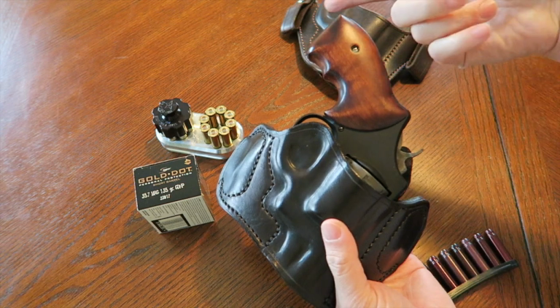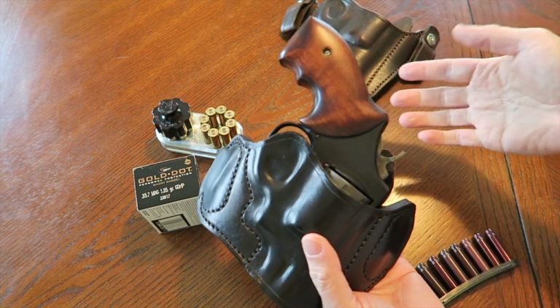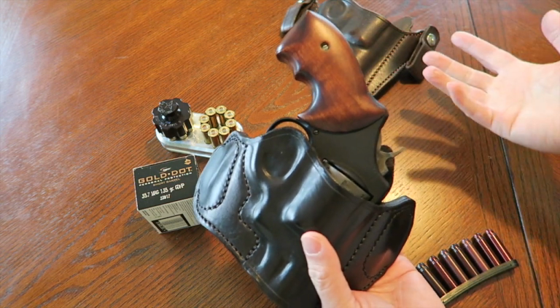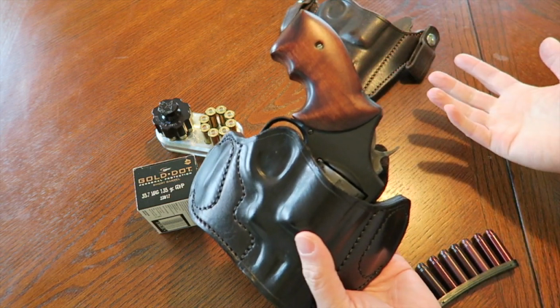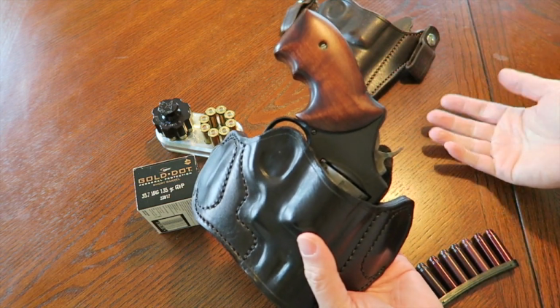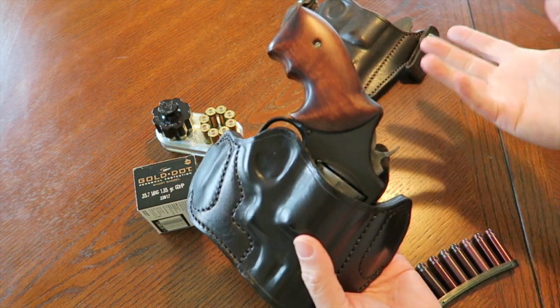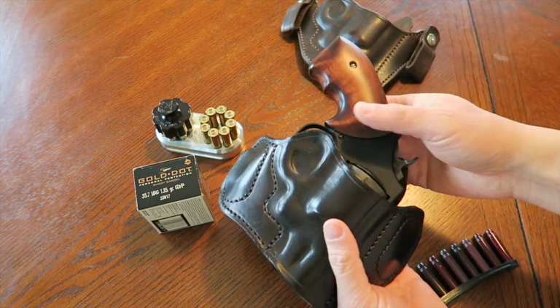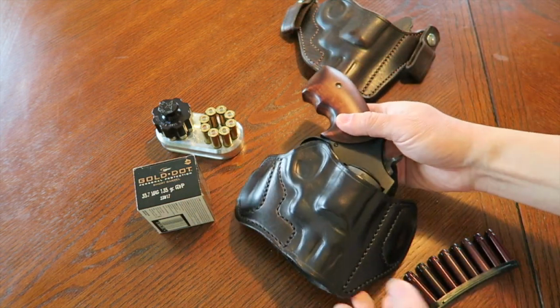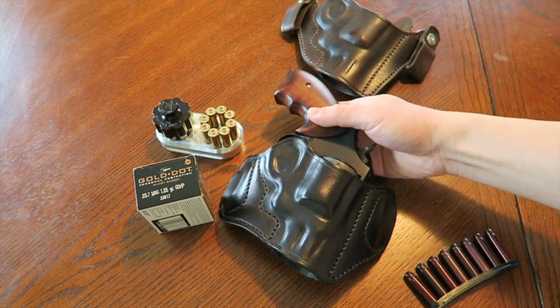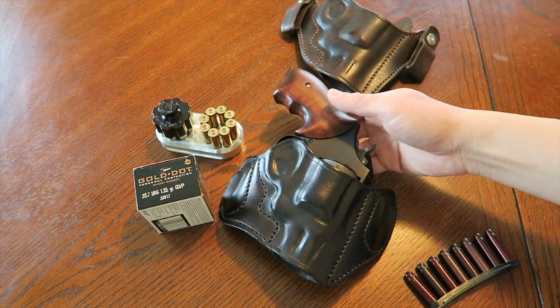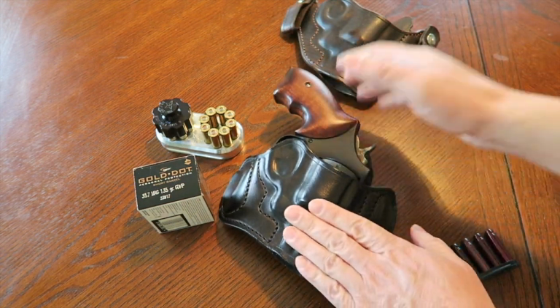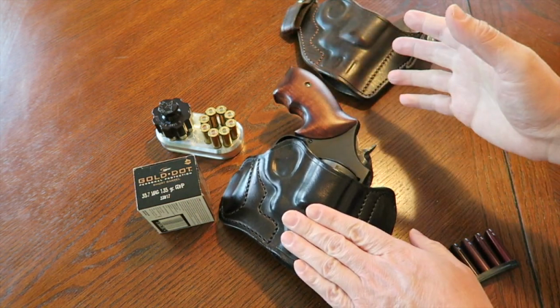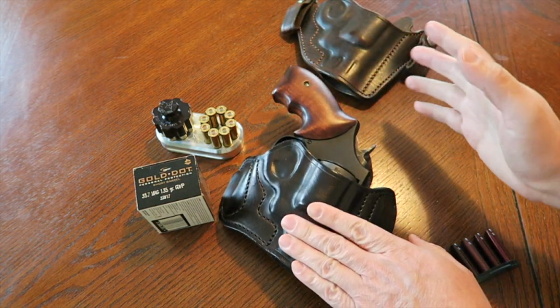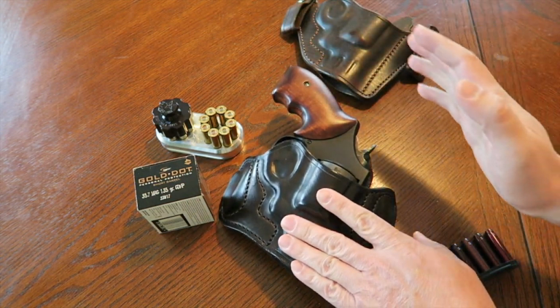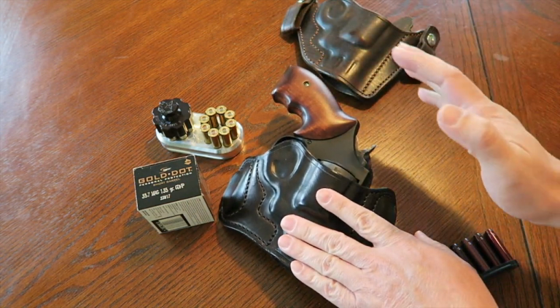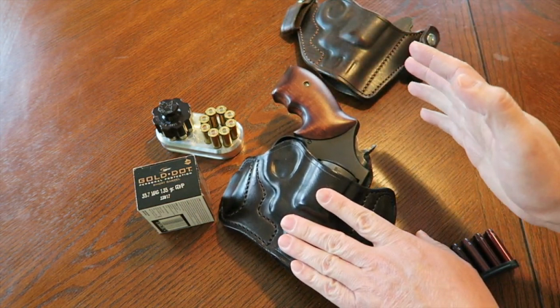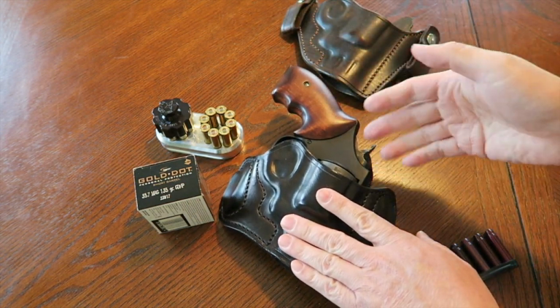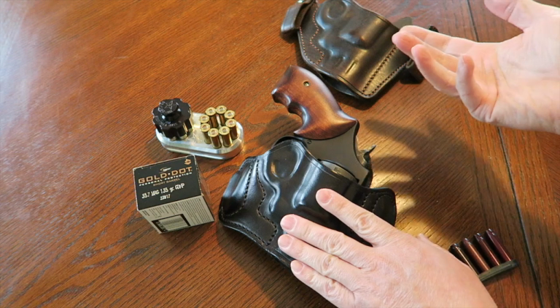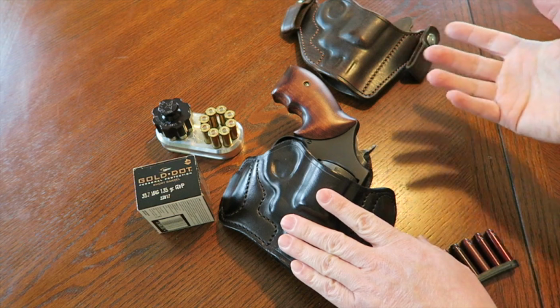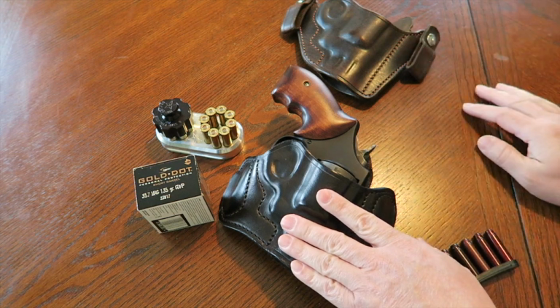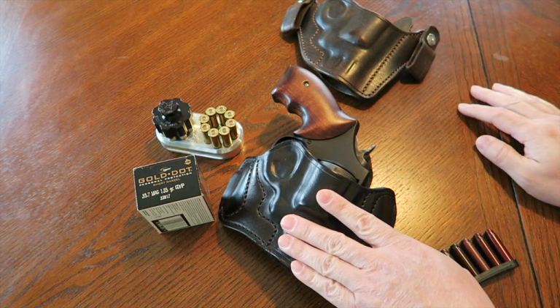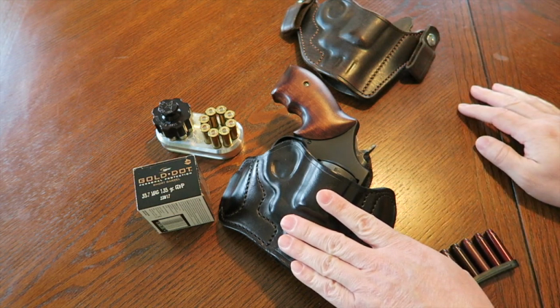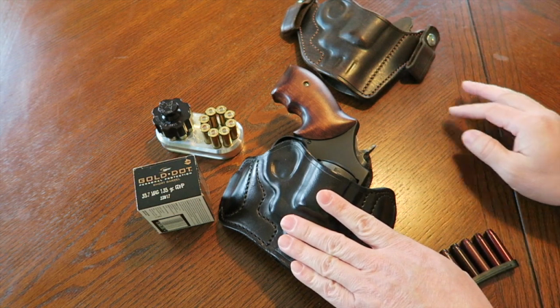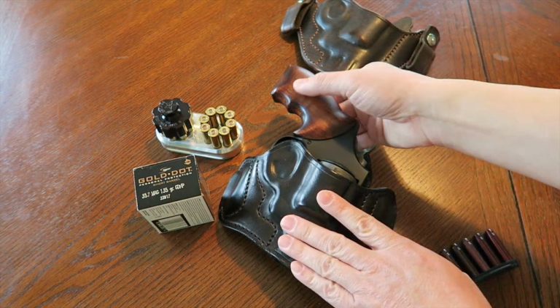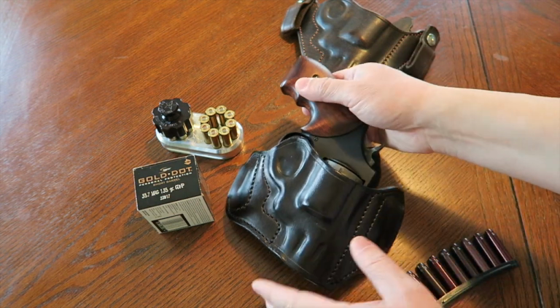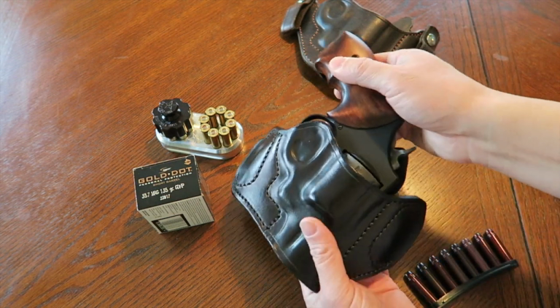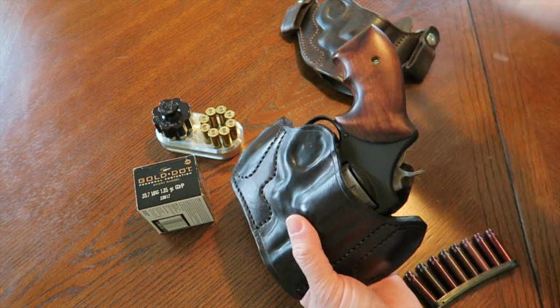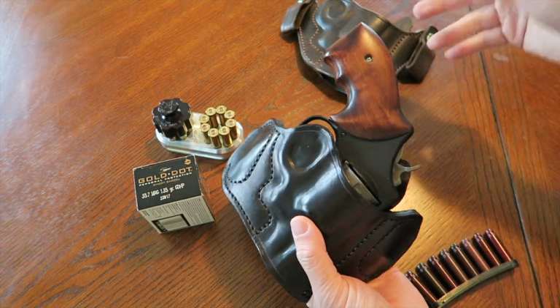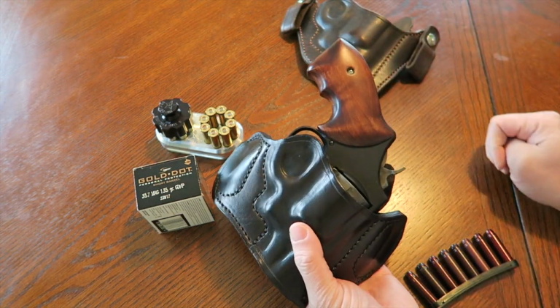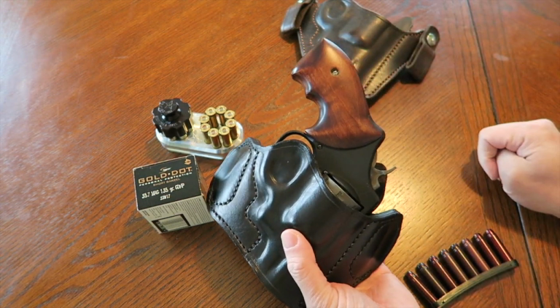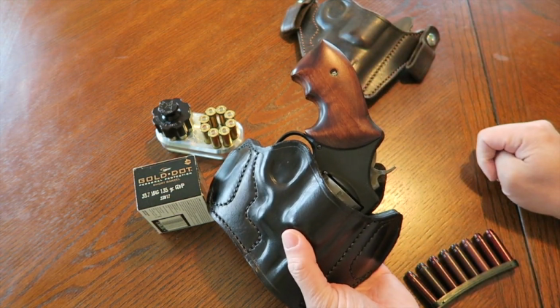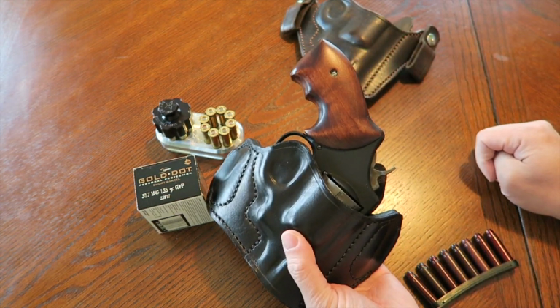The grips may print if you're just wearing a t-shirt and you're bending over or walking a certain way, but I've never been made — no one ever asked me about it — so it's not really a big deal.